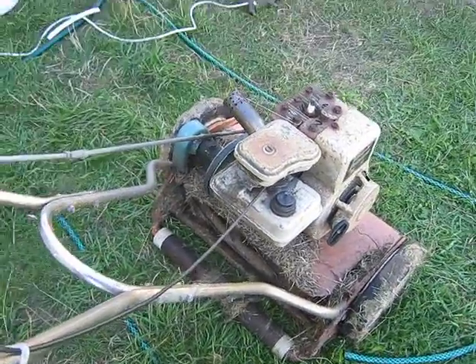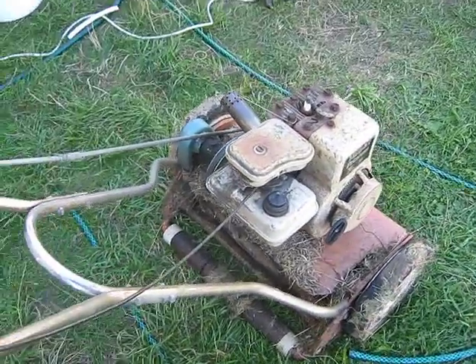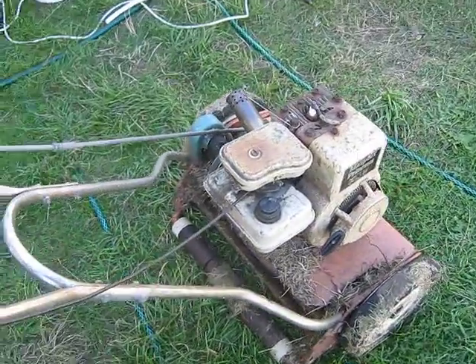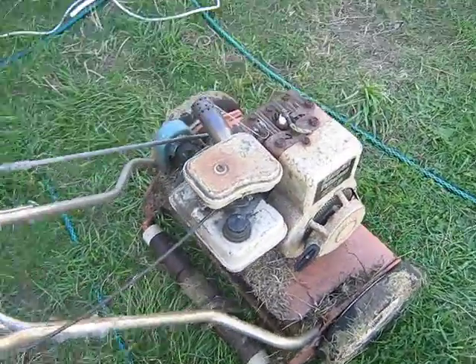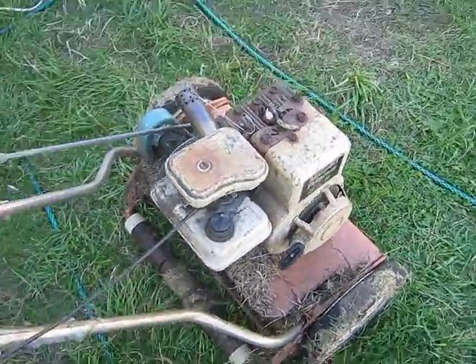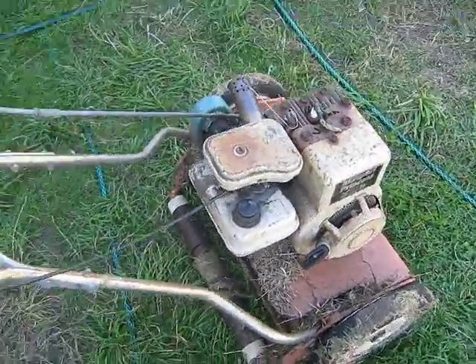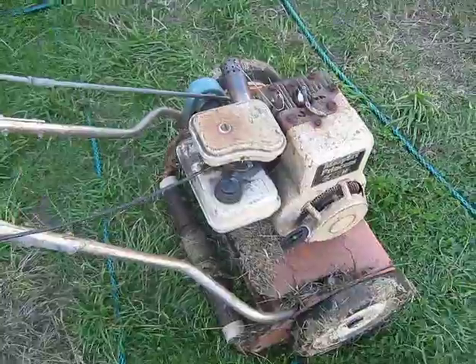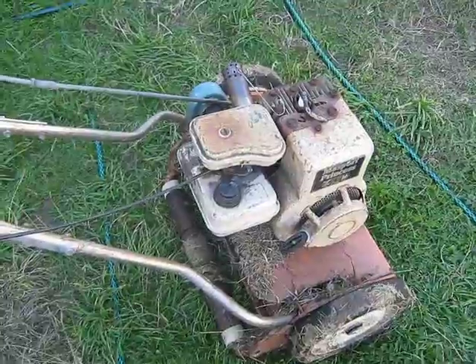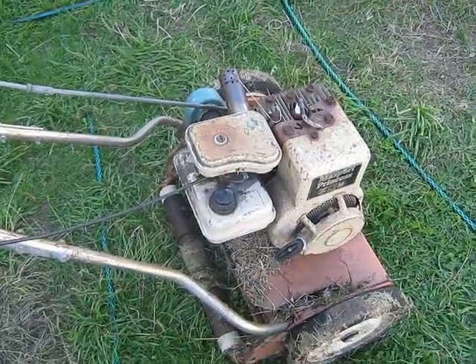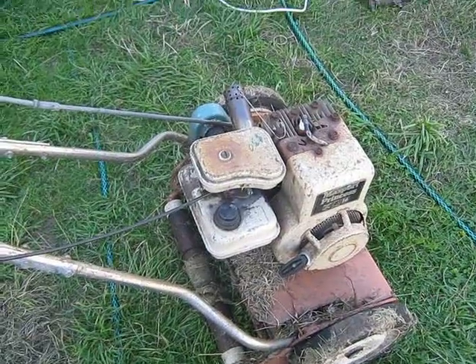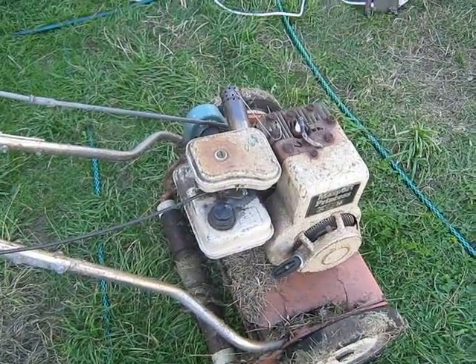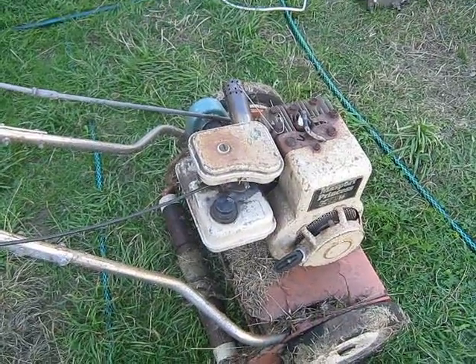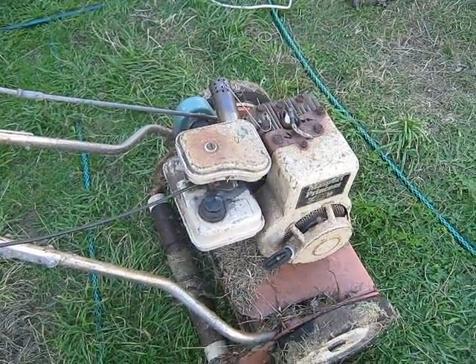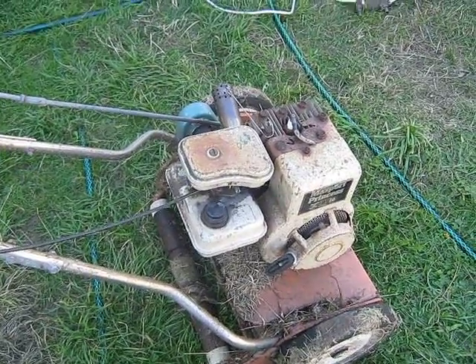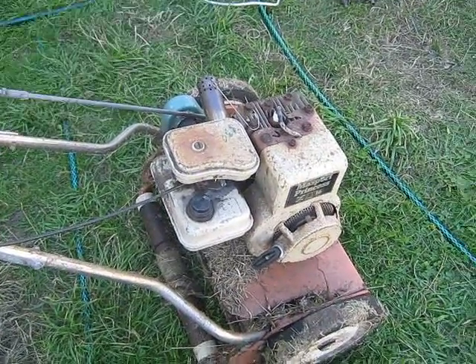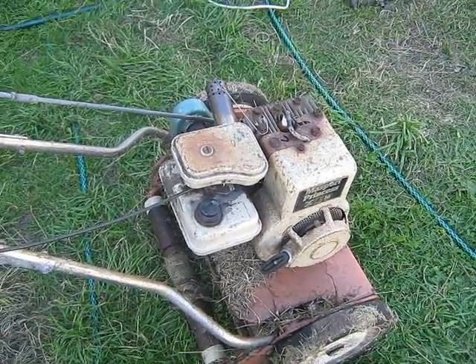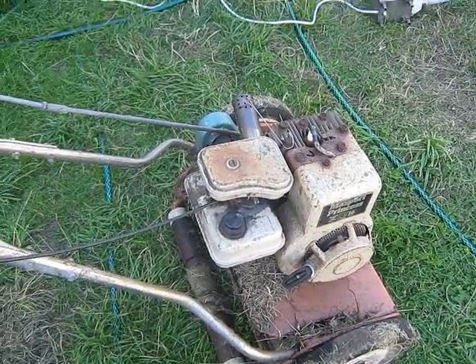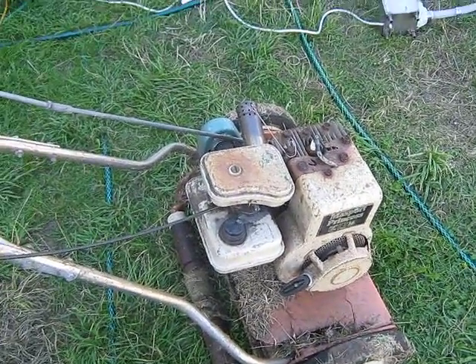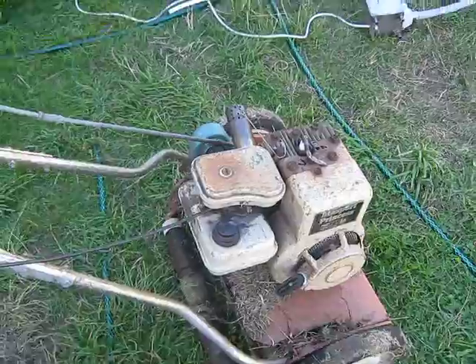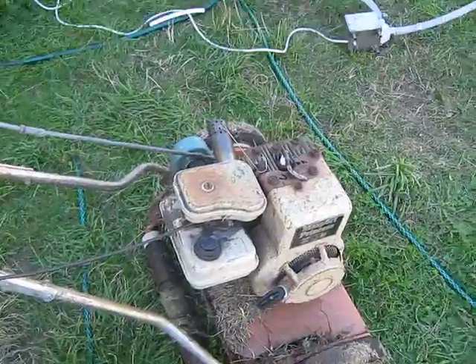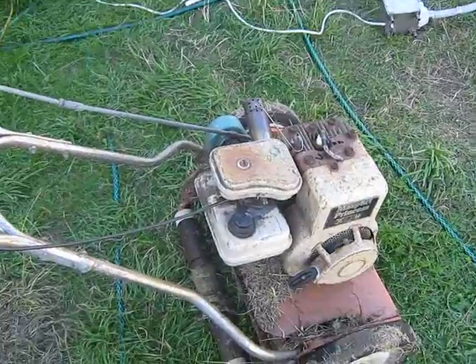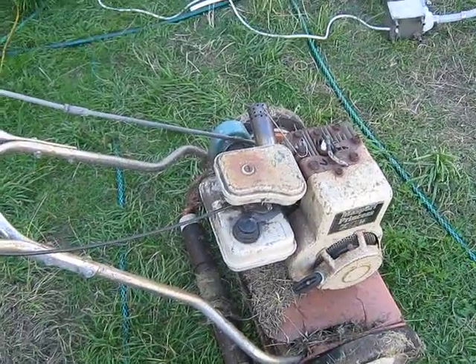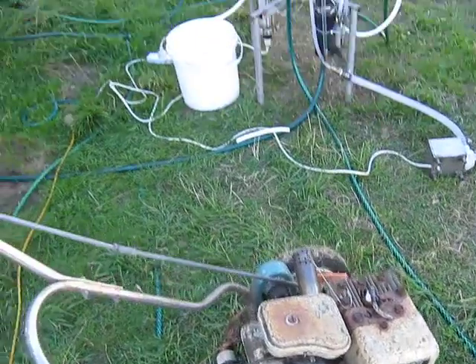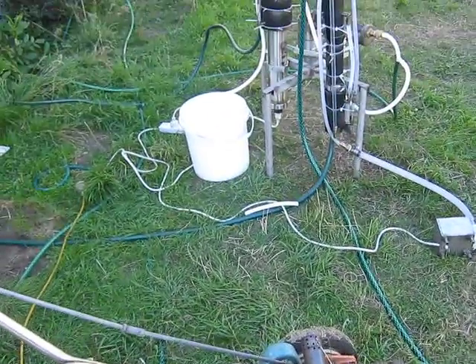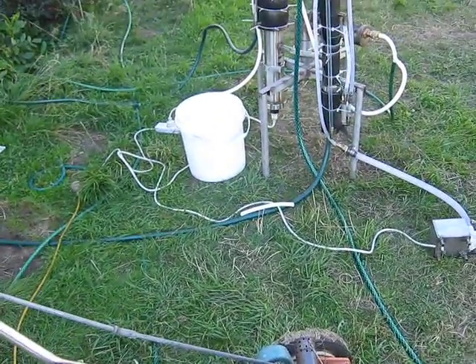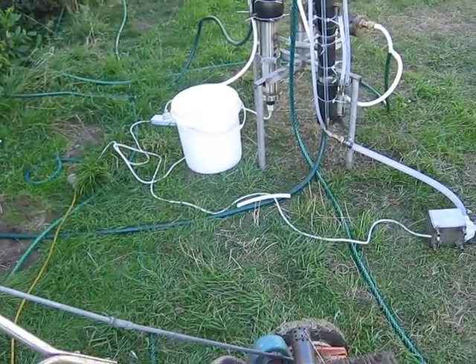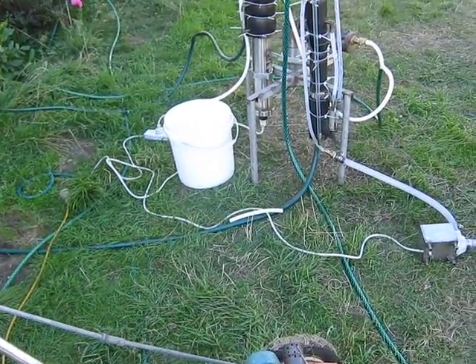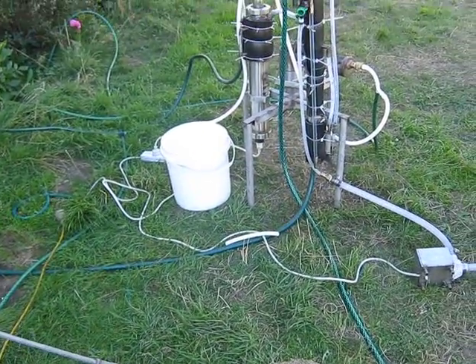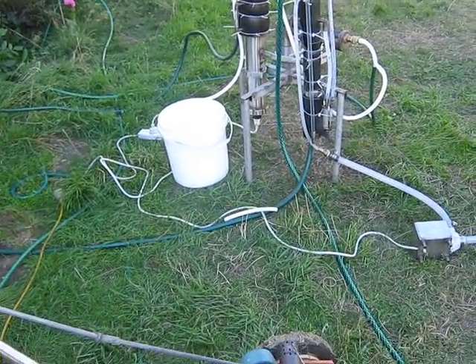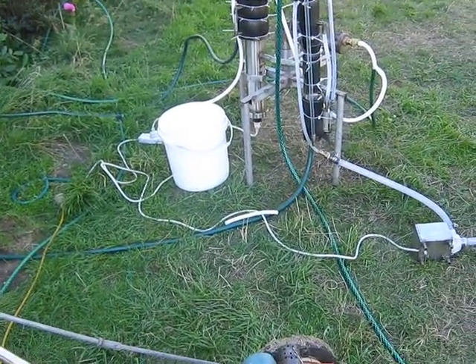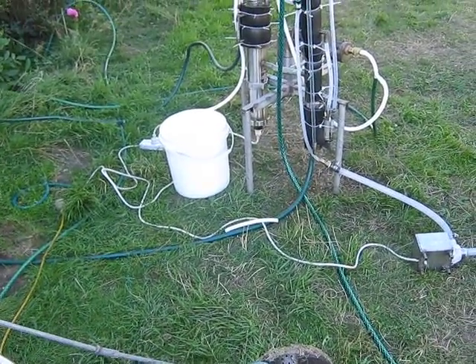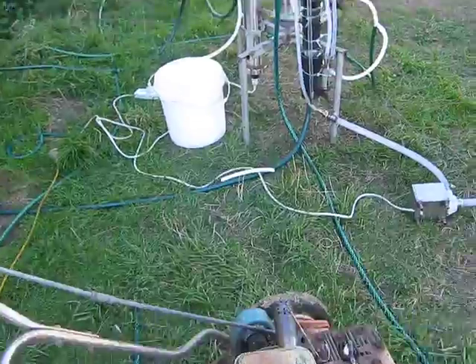So as you can see, our fuel ethanol is really working — without any problems, without any additives. Just straight from the still. It's 95% spirit in there.